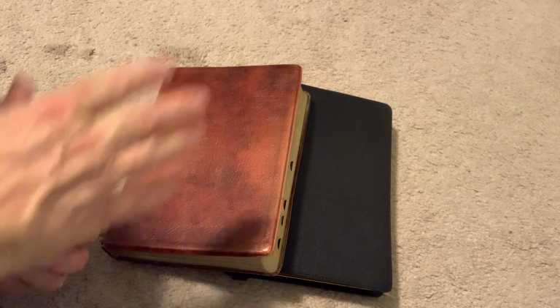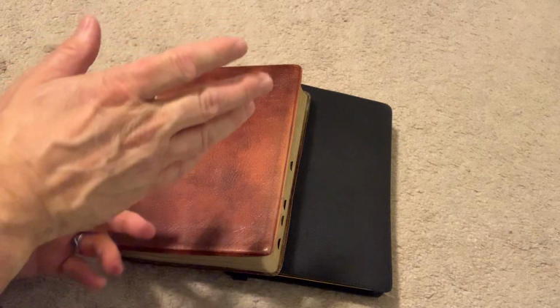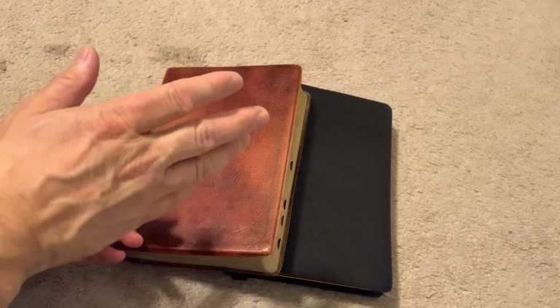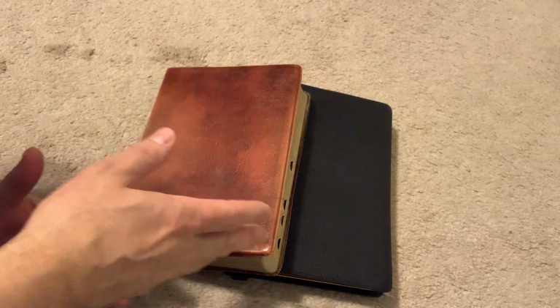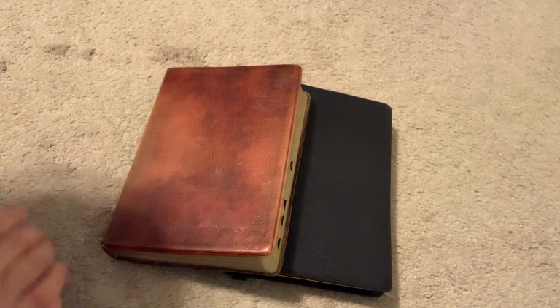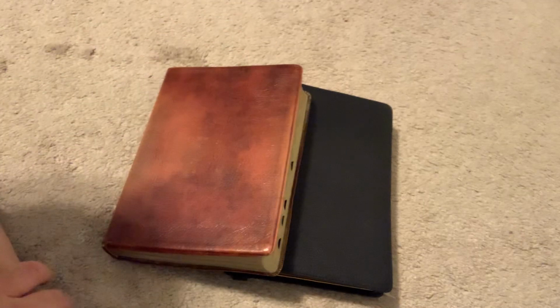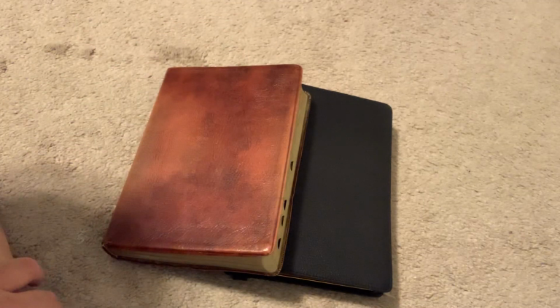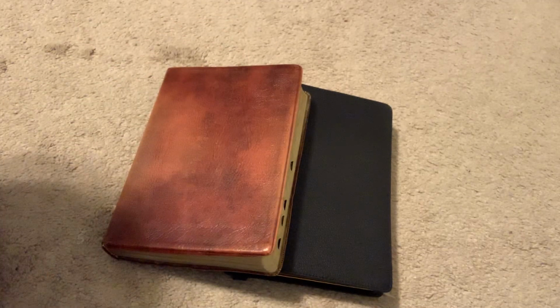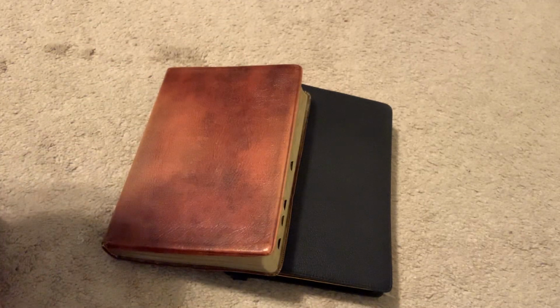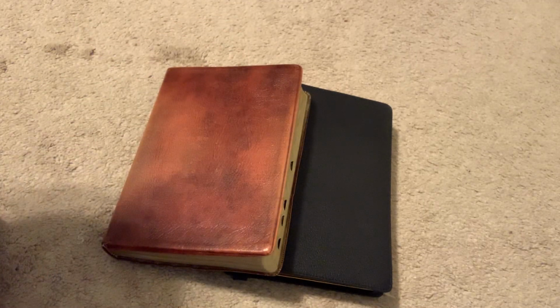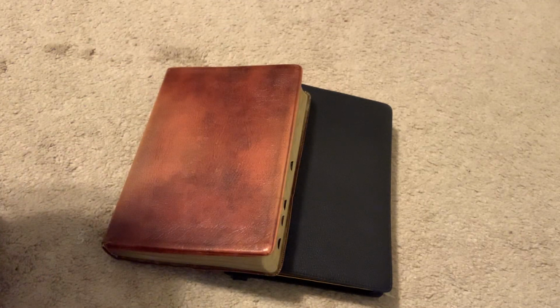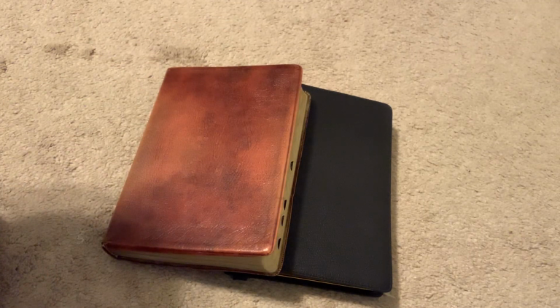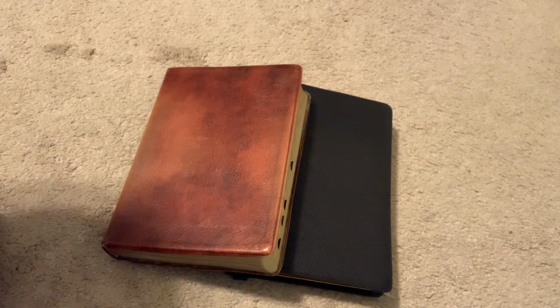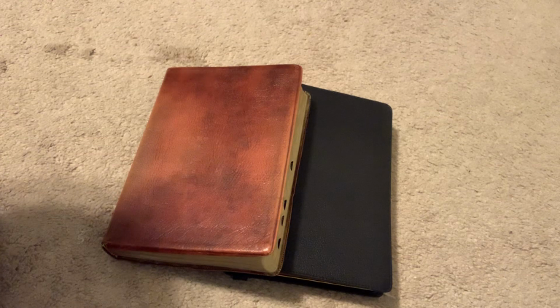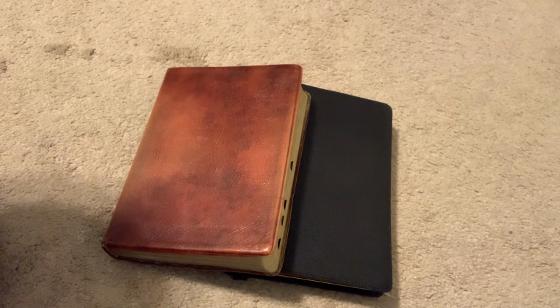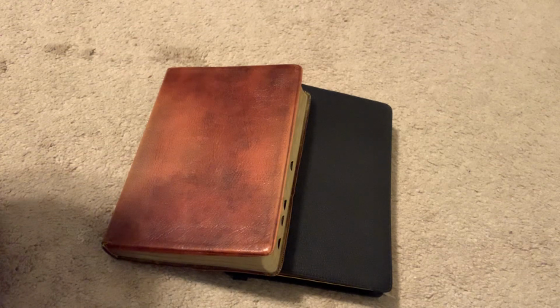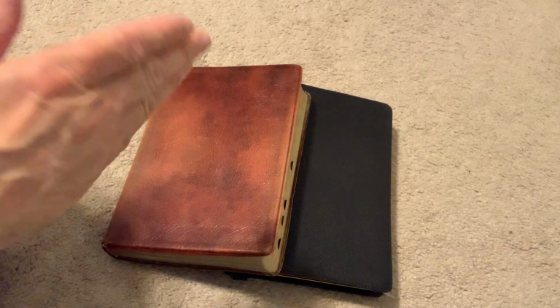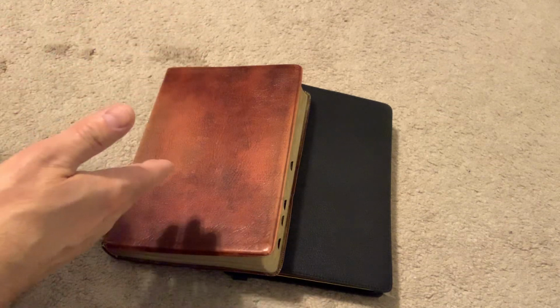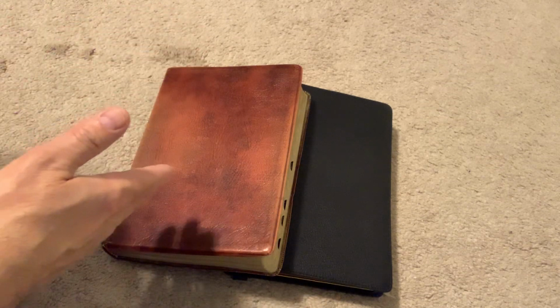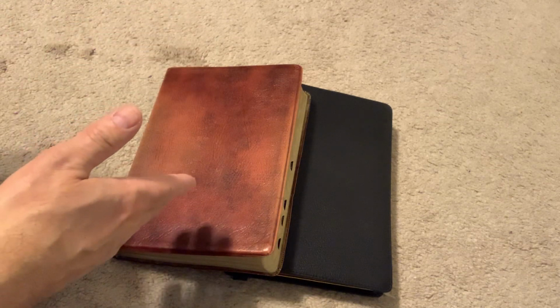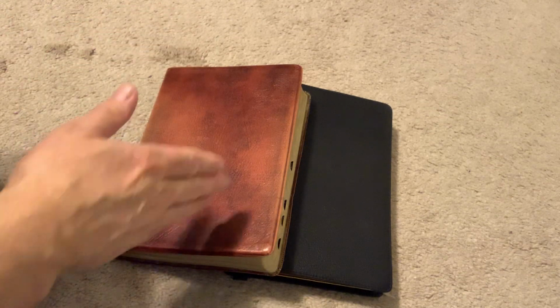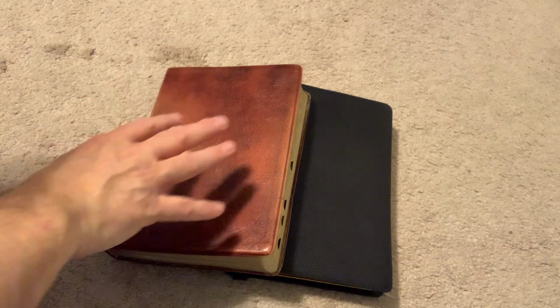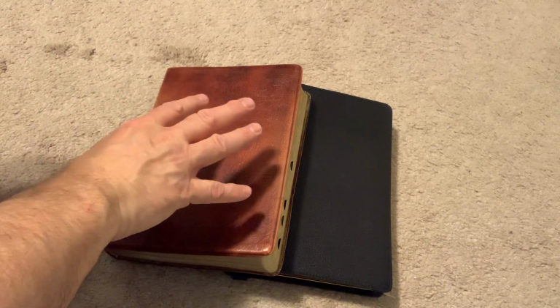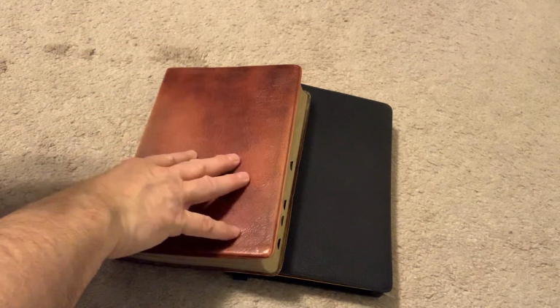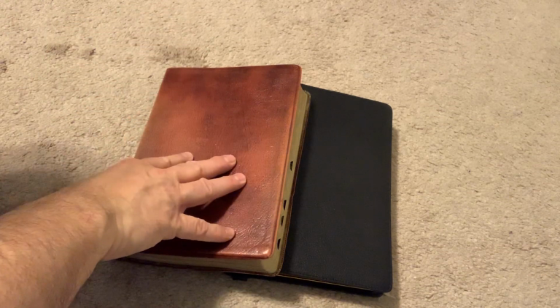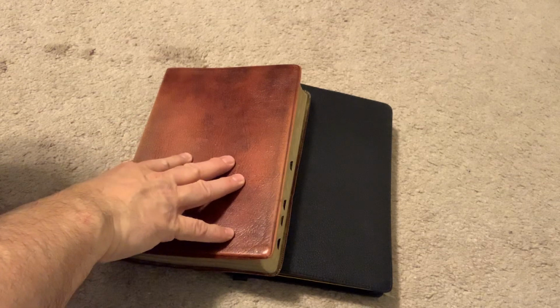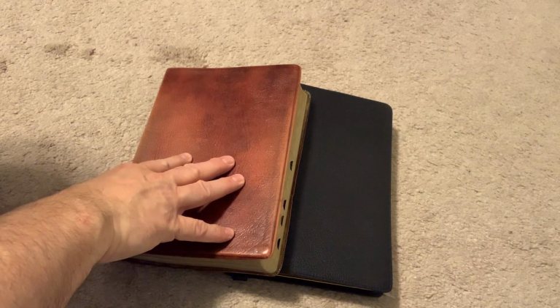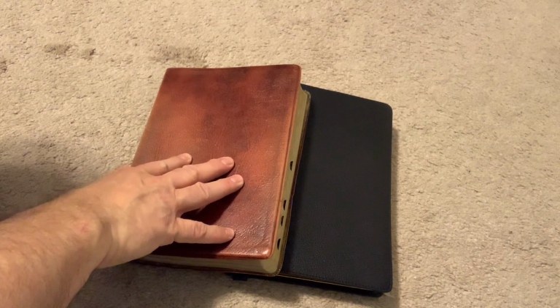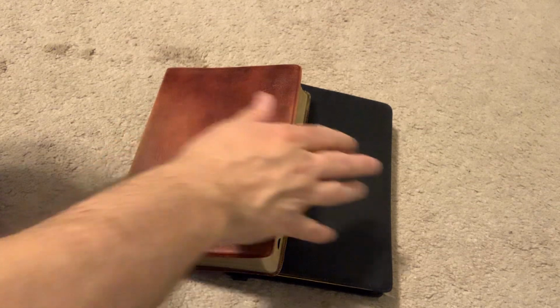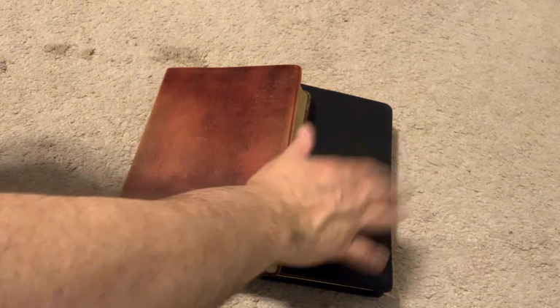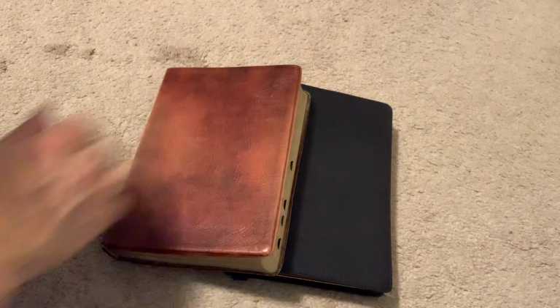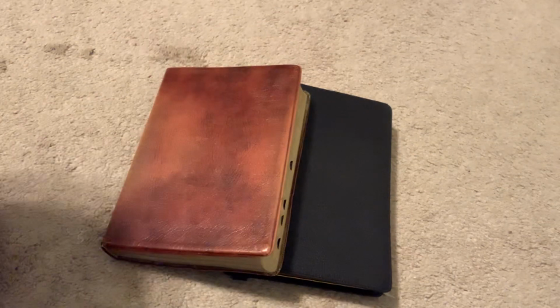I'm talking about the Thomas Nelson Bibles now. These are the two Bibles — looking at what are very quality-made ones from yesteryear and kind of what we have today.